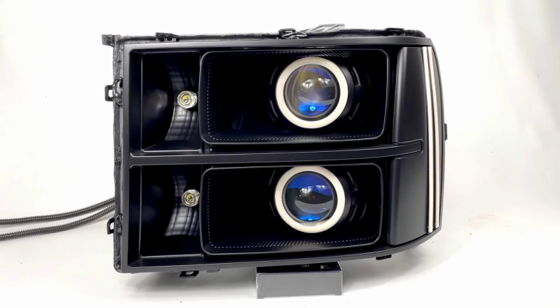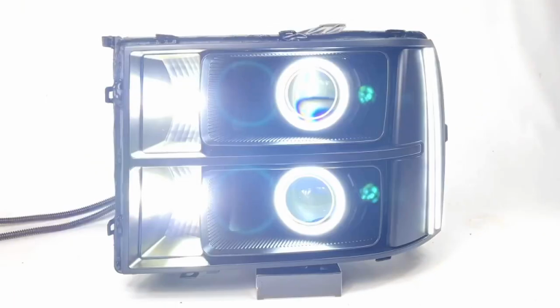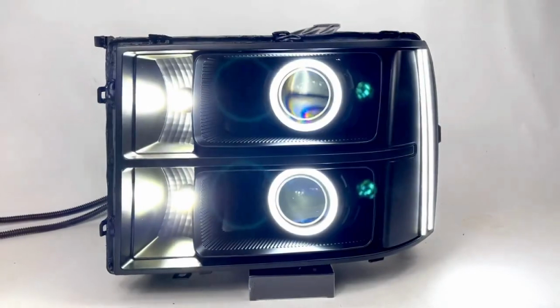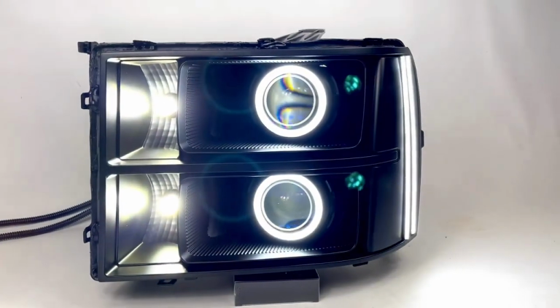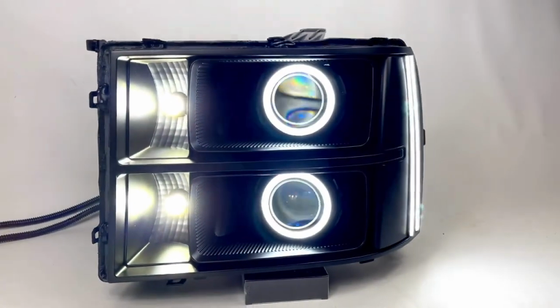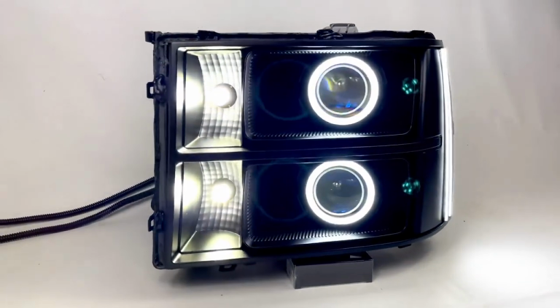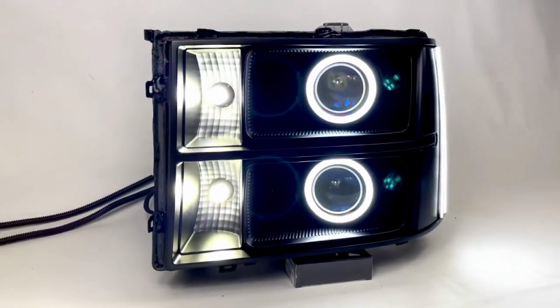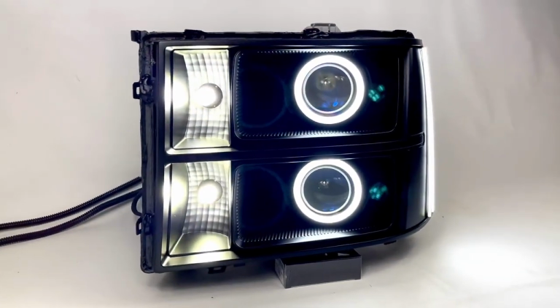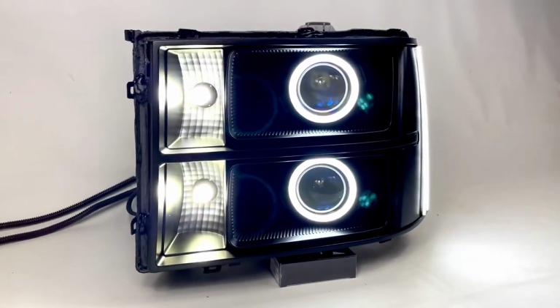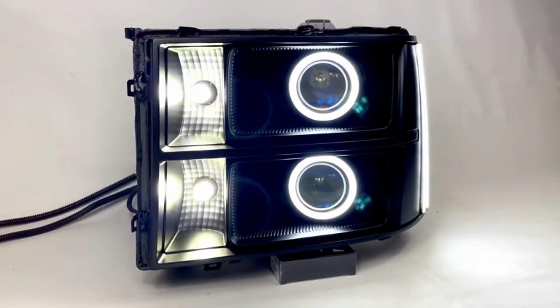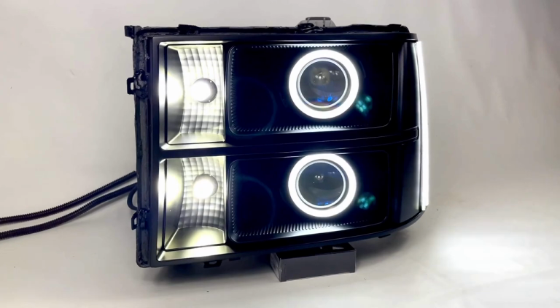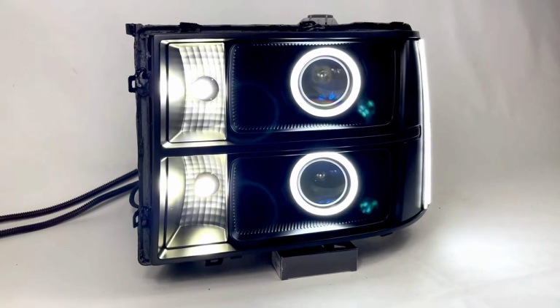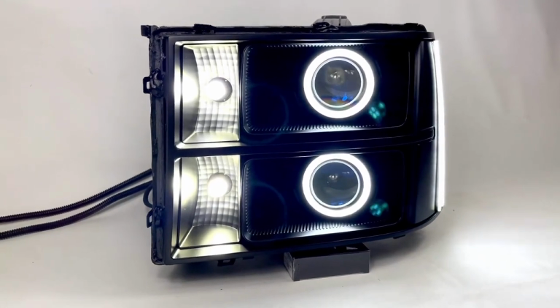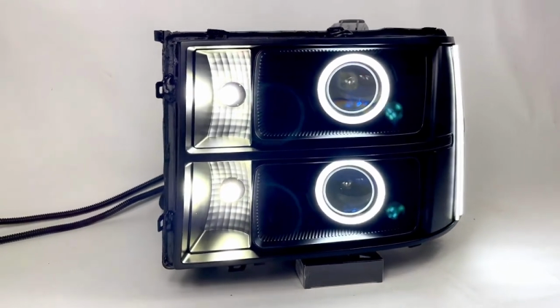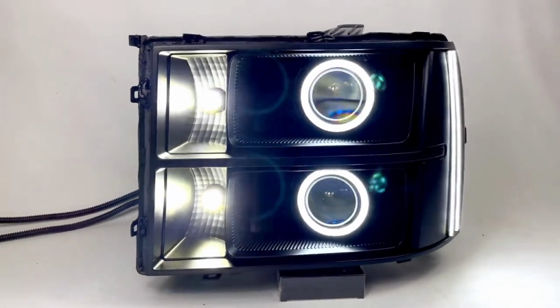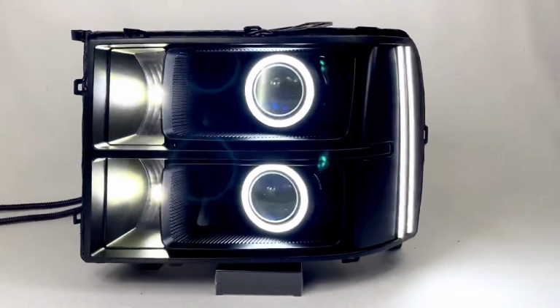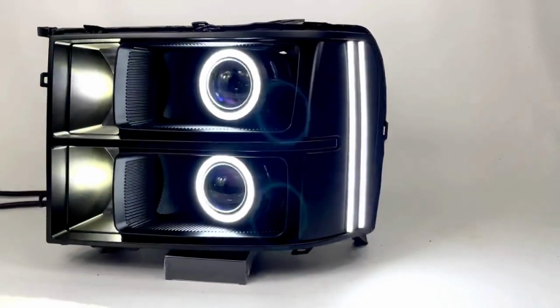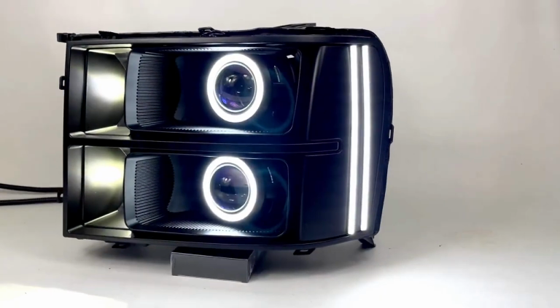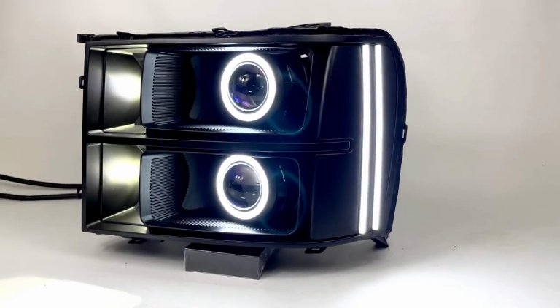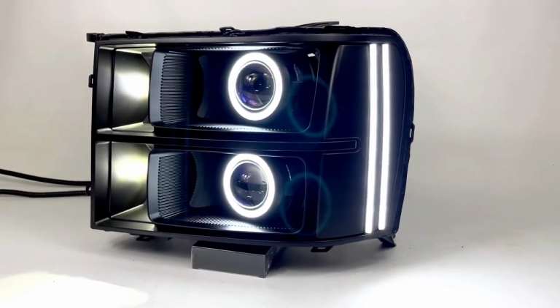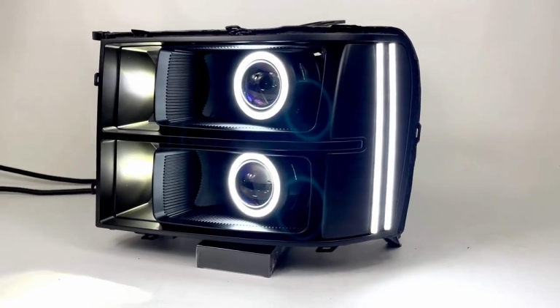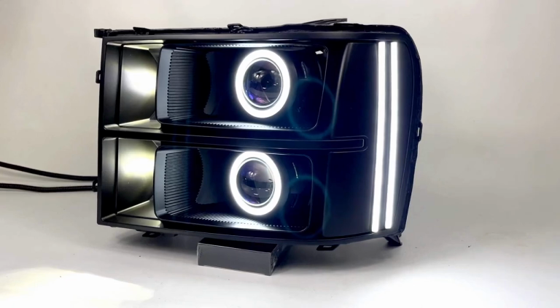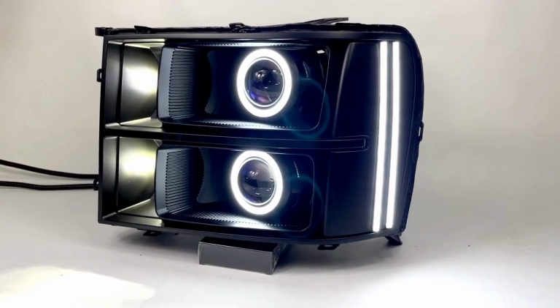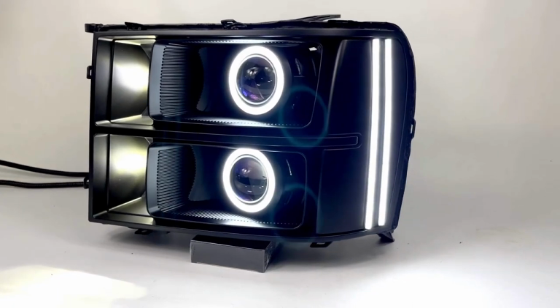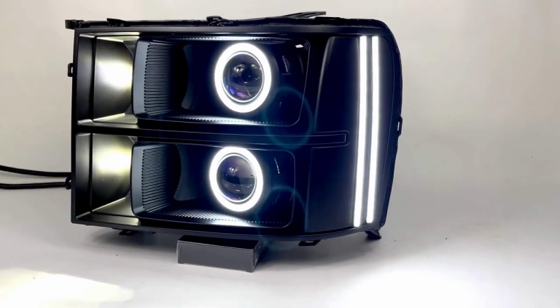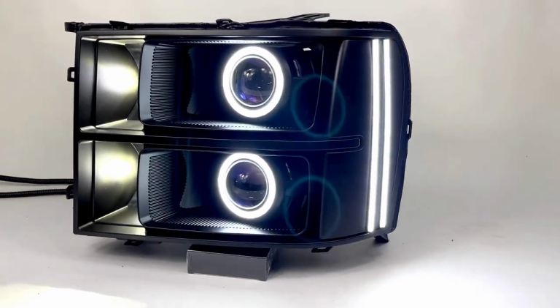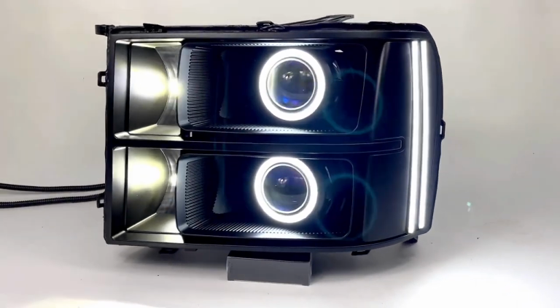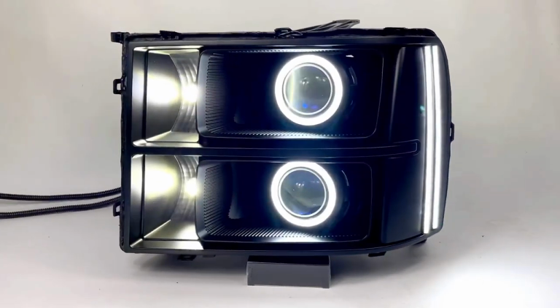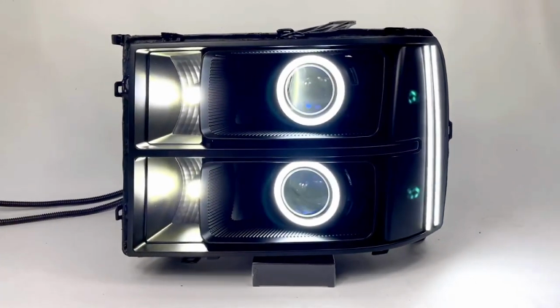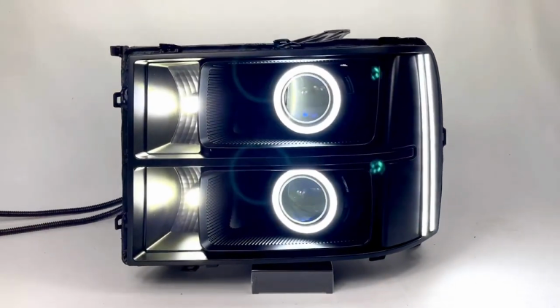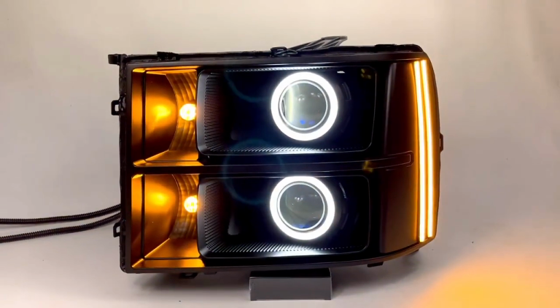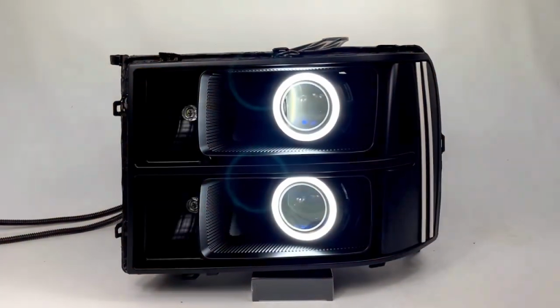We're going to turn on the parking lights for you. Again, the VLEDS Triton system — it's the V6 — you've got the strips on the side vertically and you've got the dual halos.